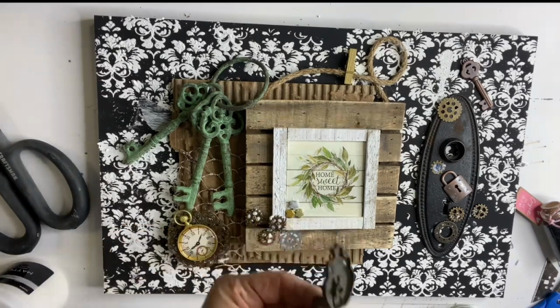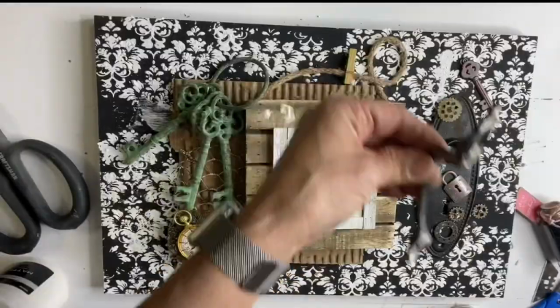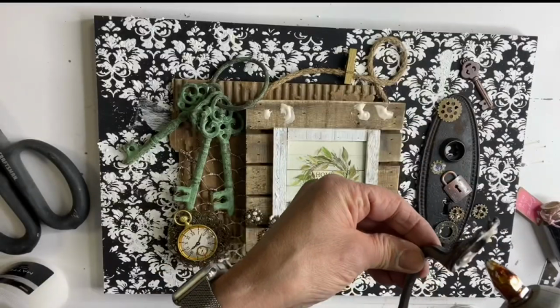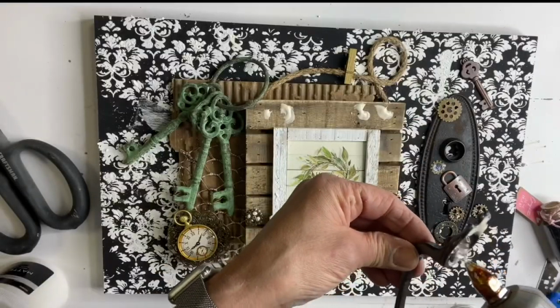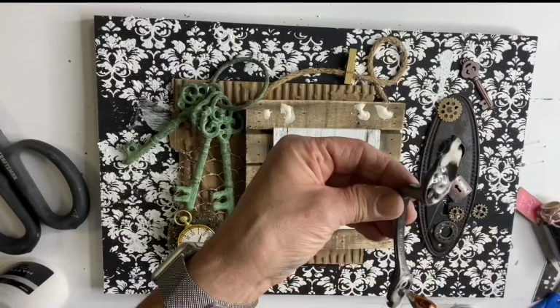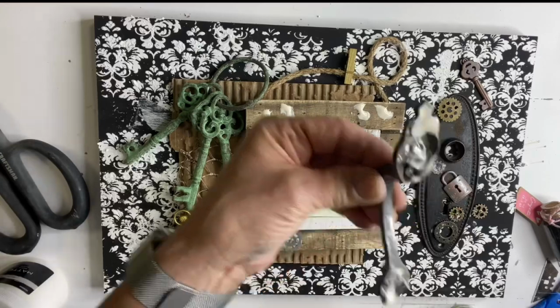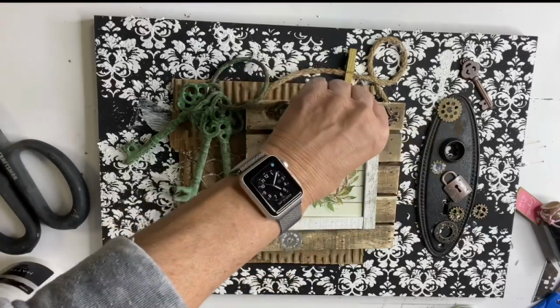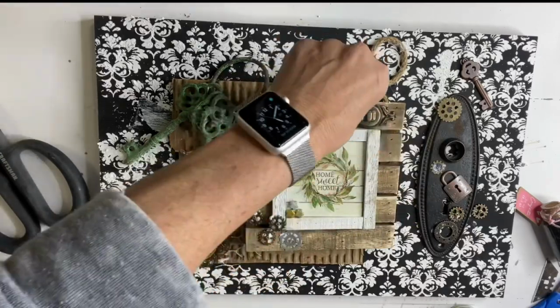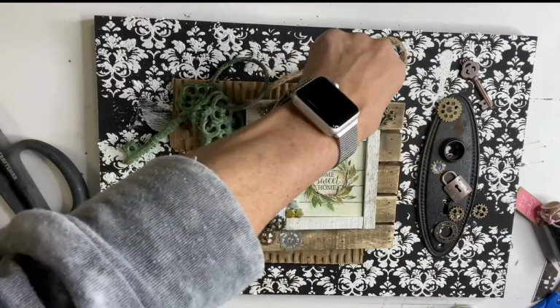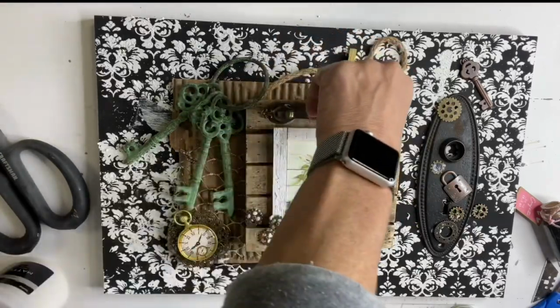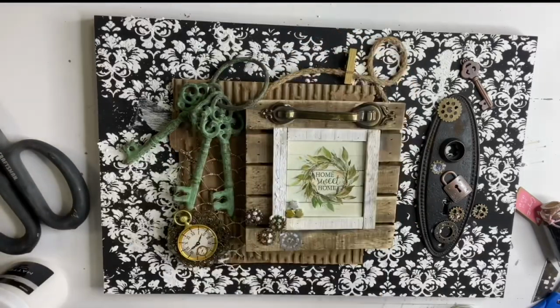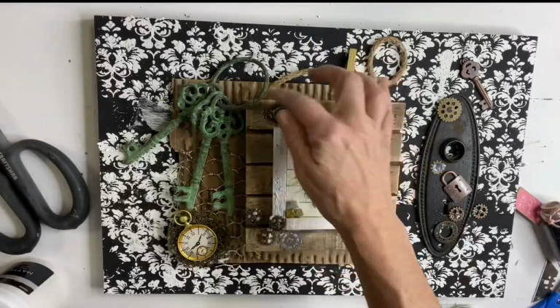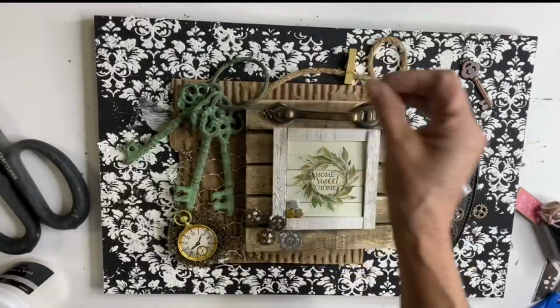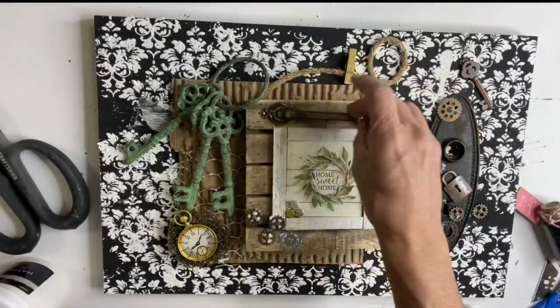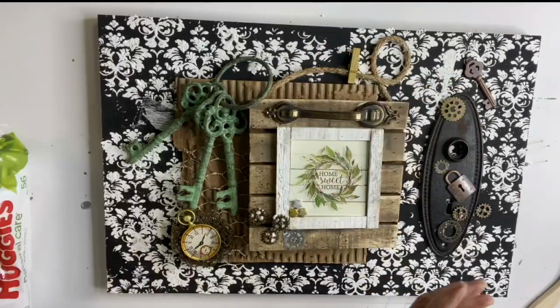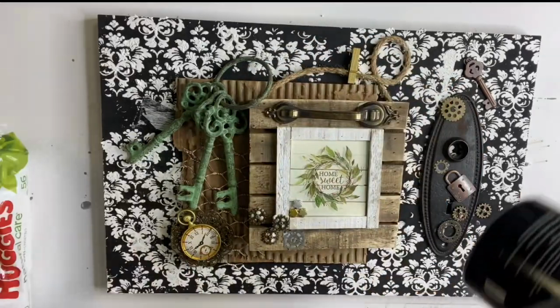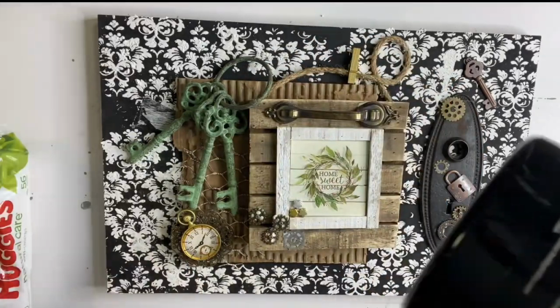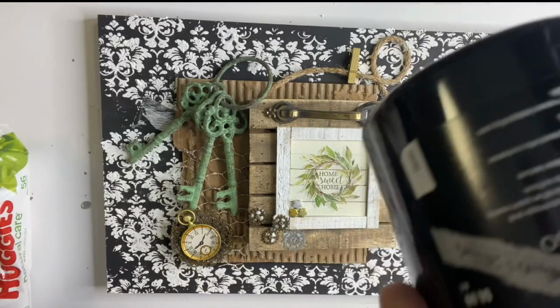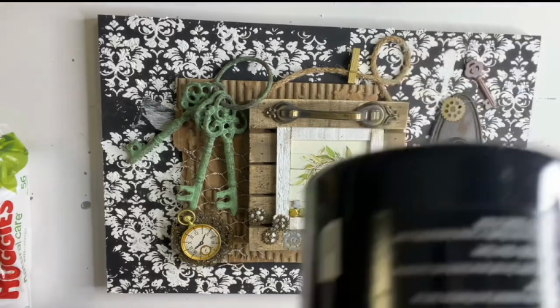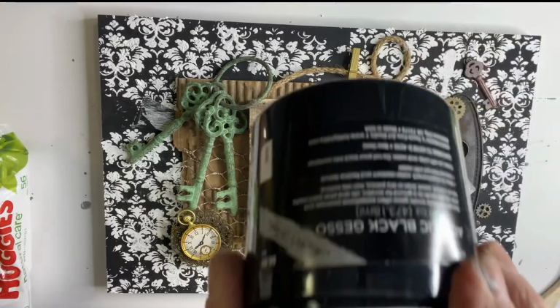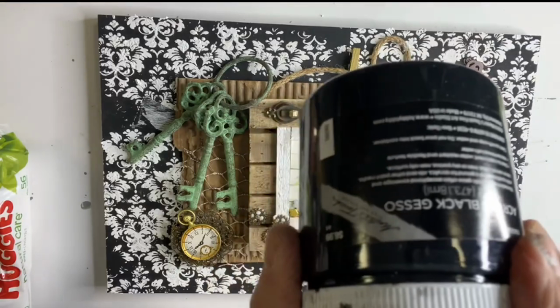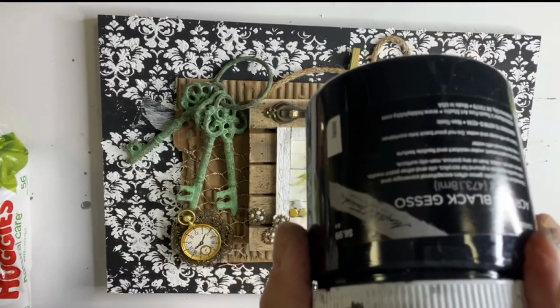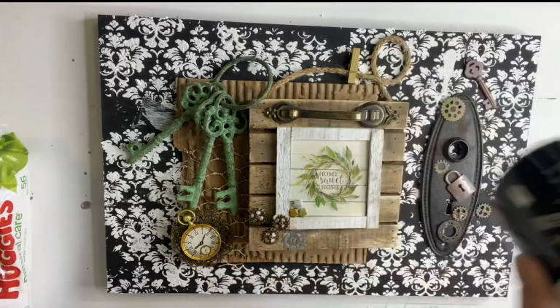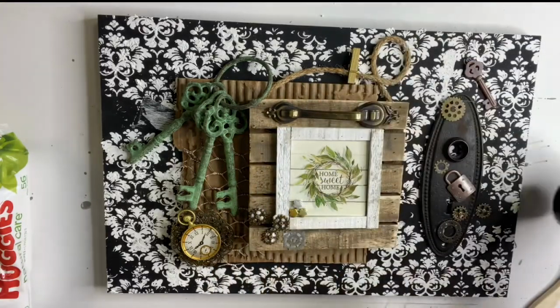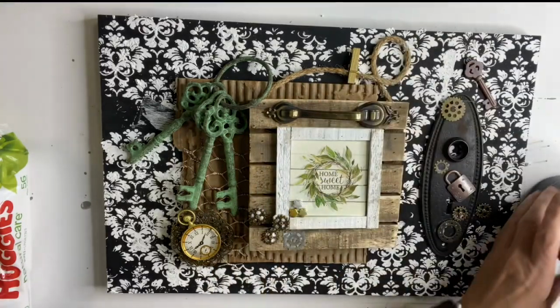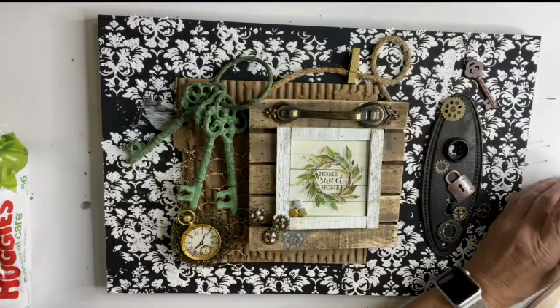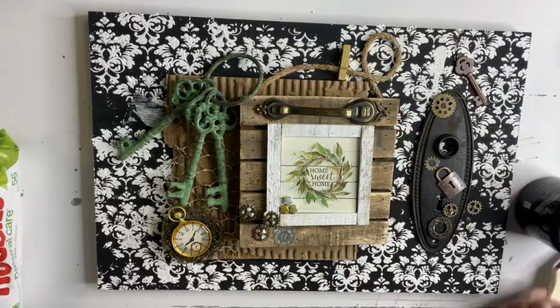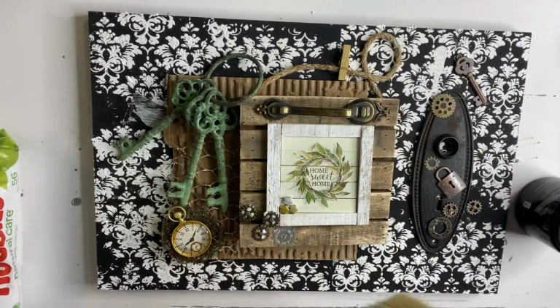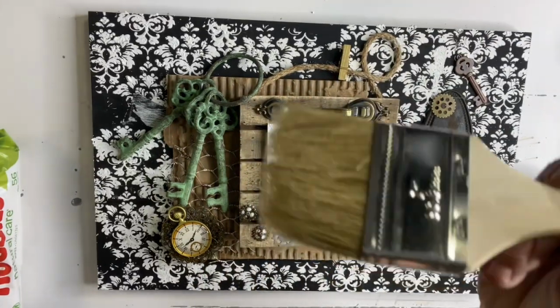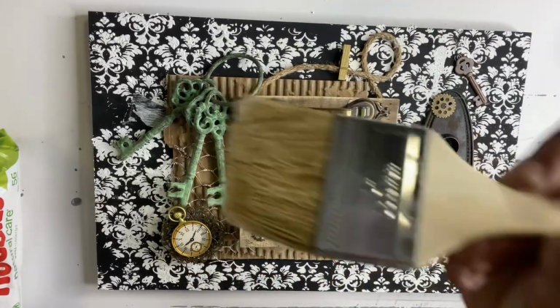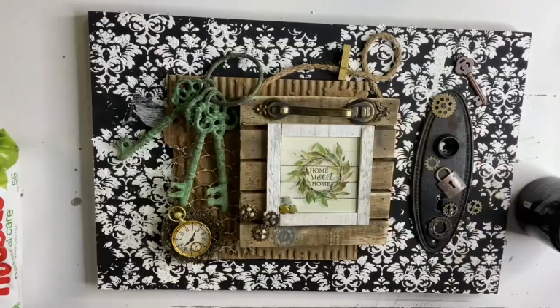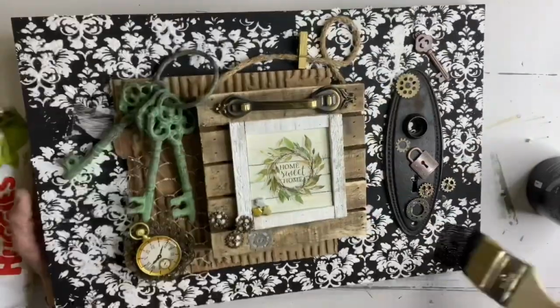I grabbed a clock and a little handle, and now I'm grabbing my black gesso and using a chip brush.